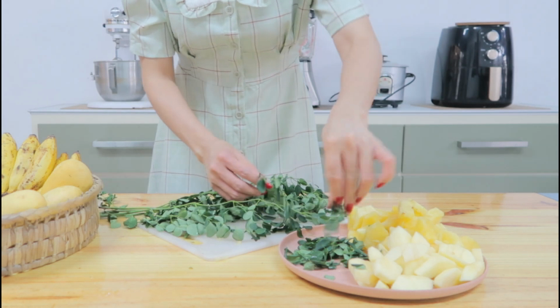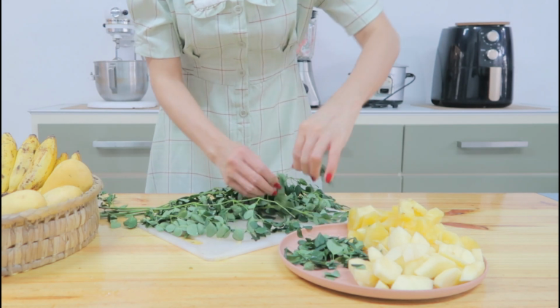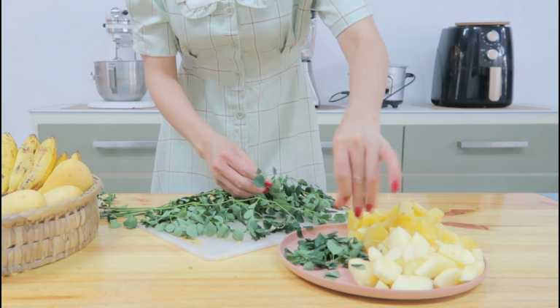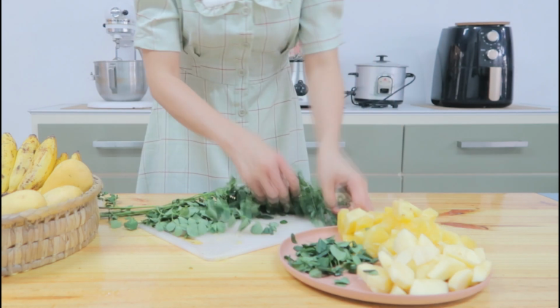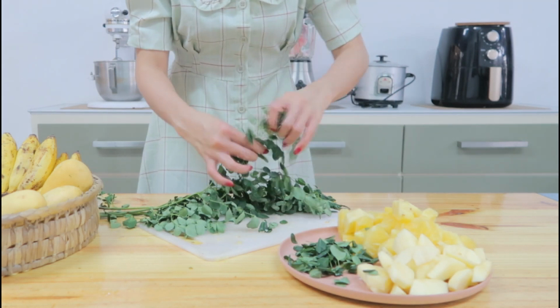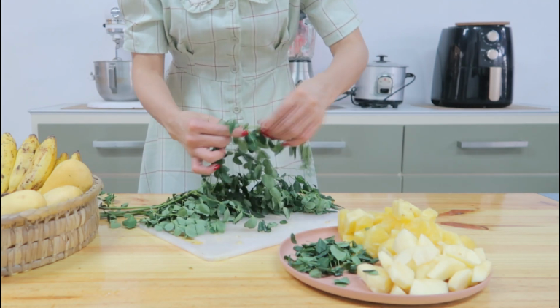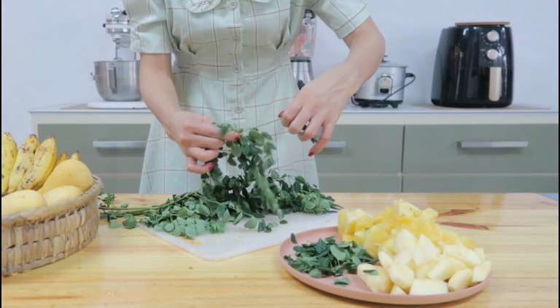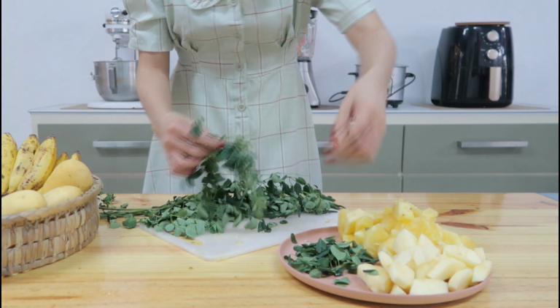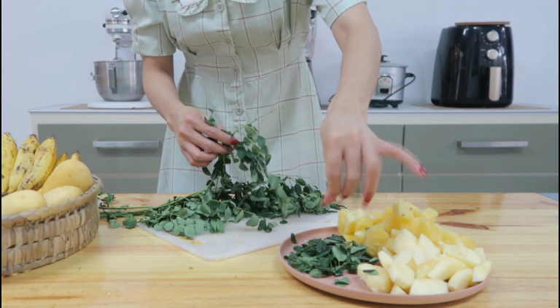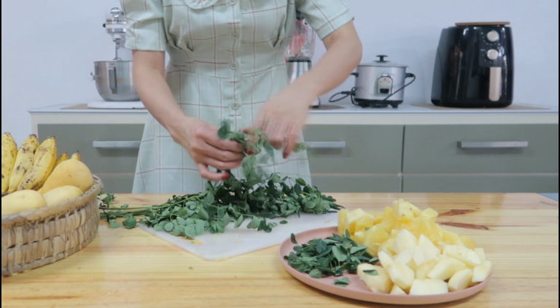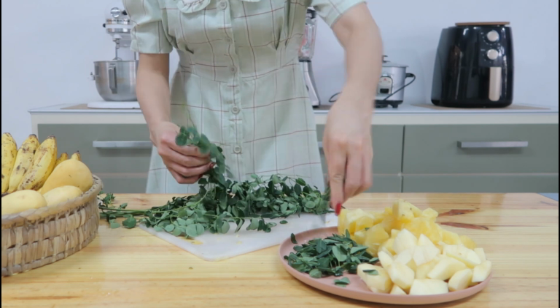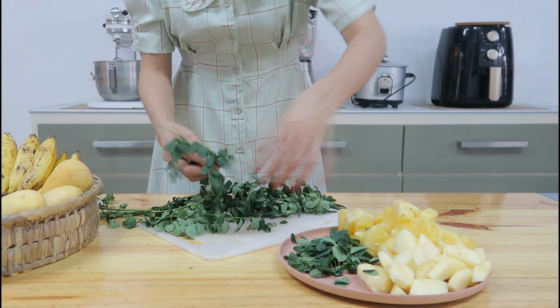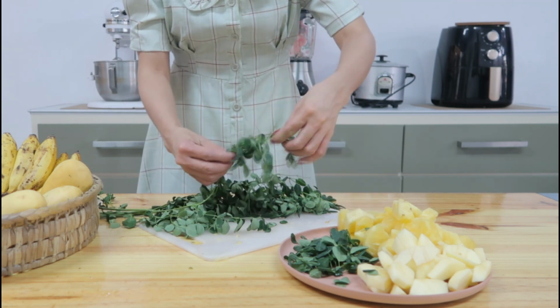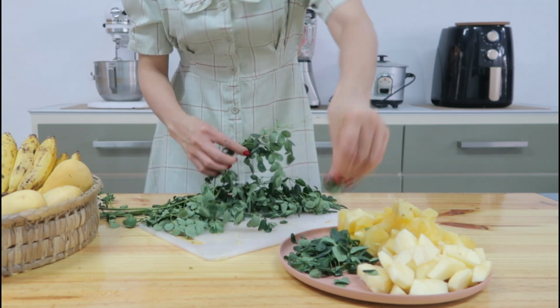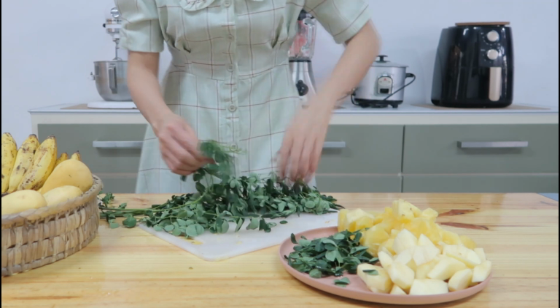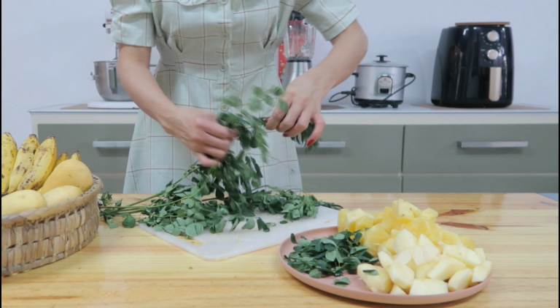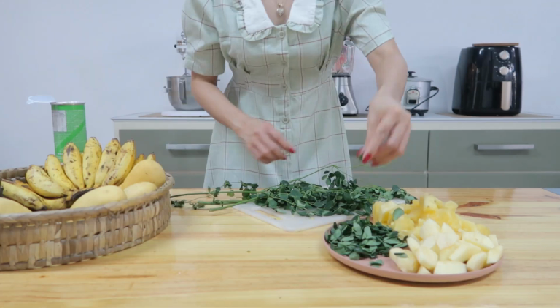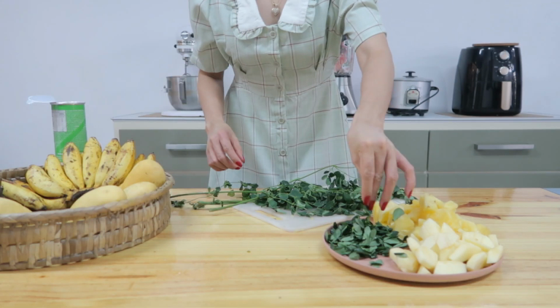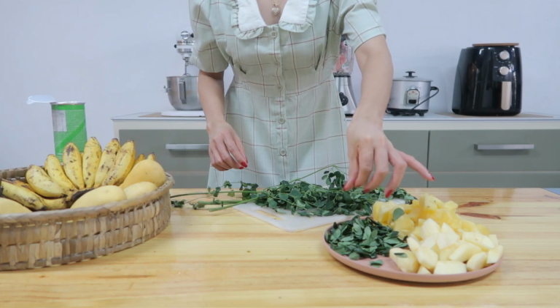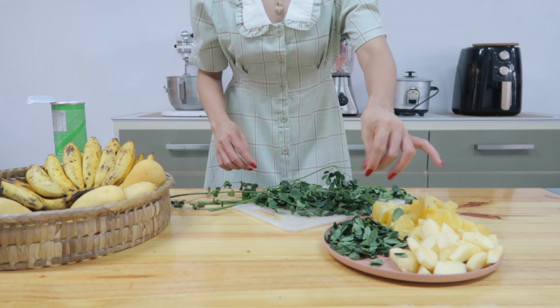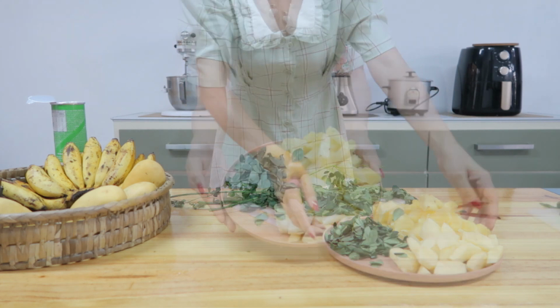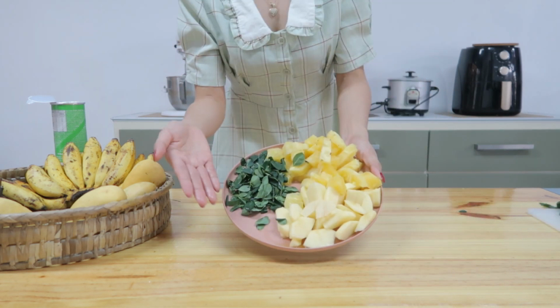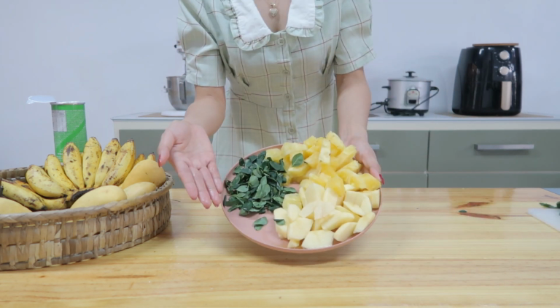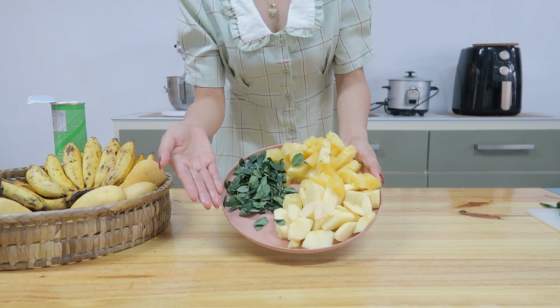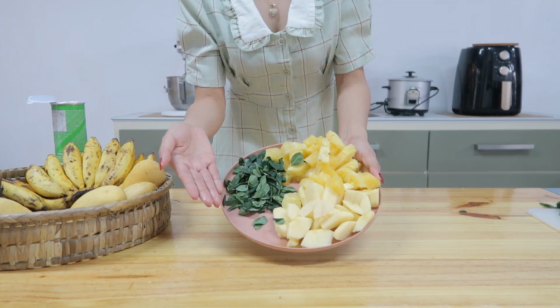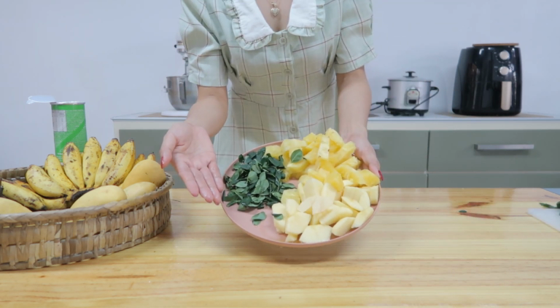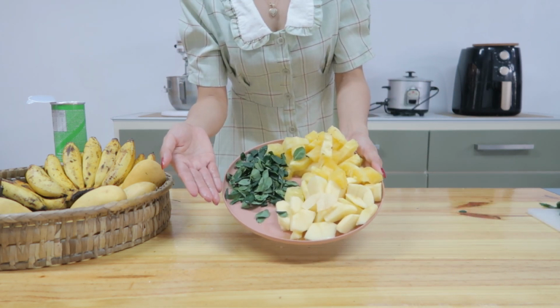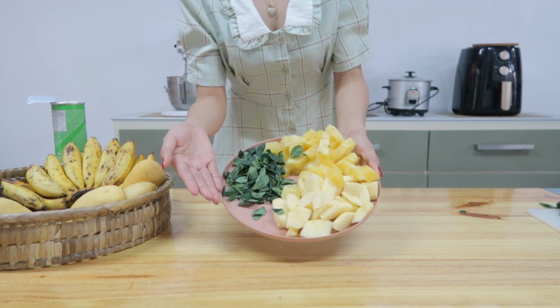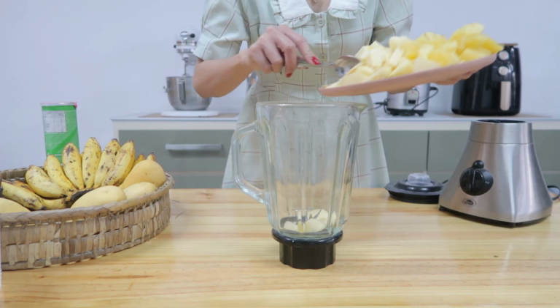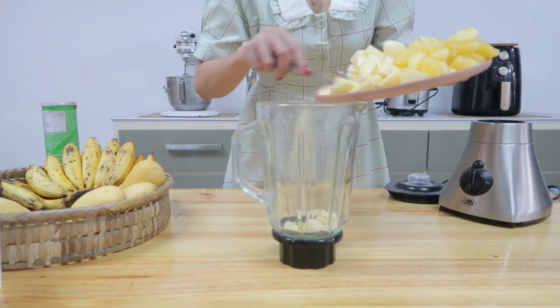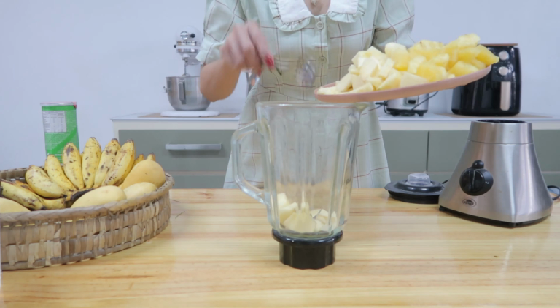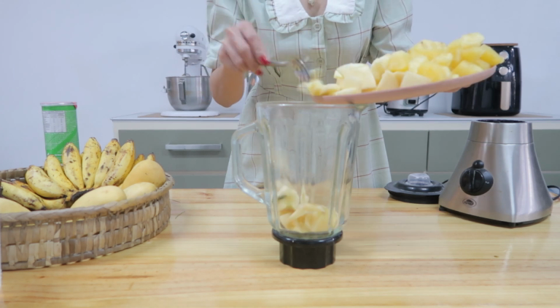So moringa helps neutralize free radicals, which is also a cause of reduced collagen. Well-maintained hydration also keeps the skin looking plump and youthful. Just in case you guys don't have any fresh malungai leaves, you can simply use the moringa powder.